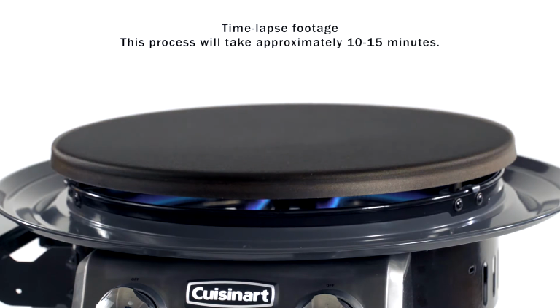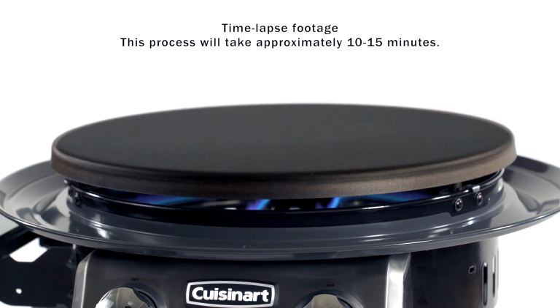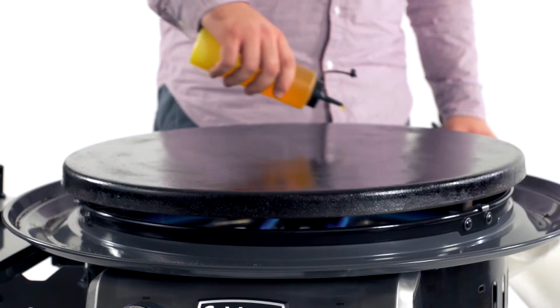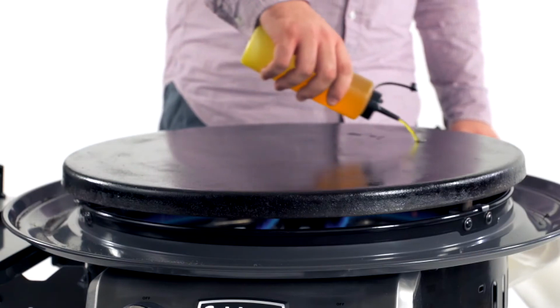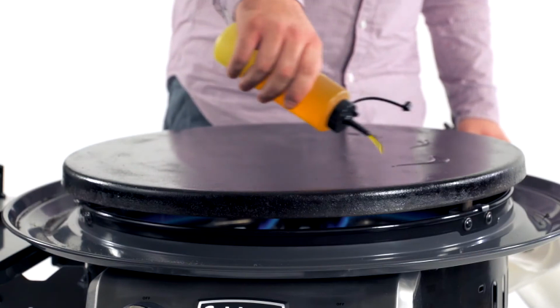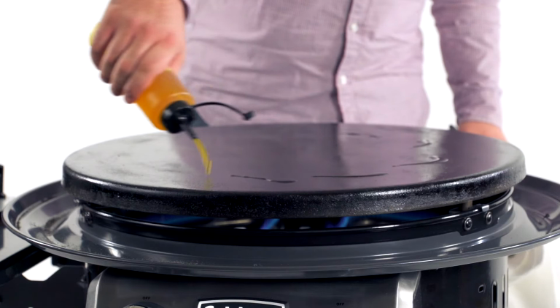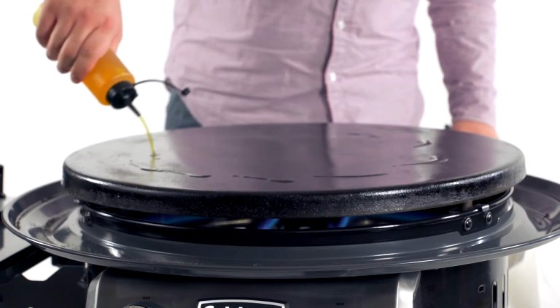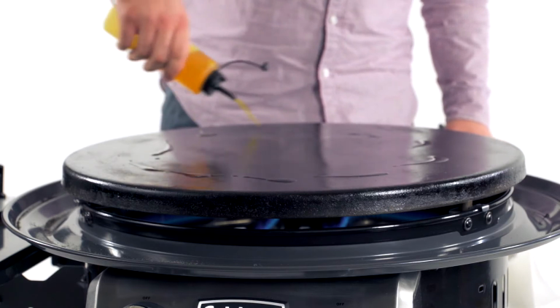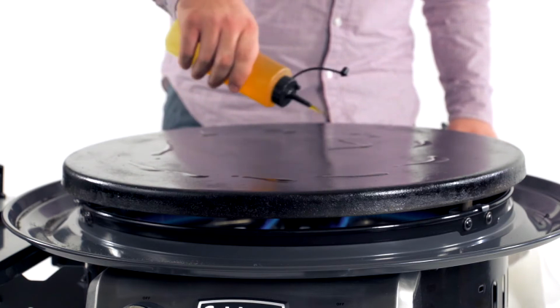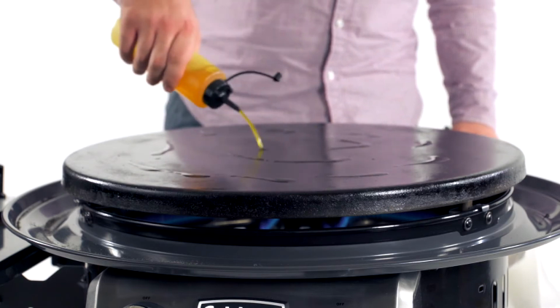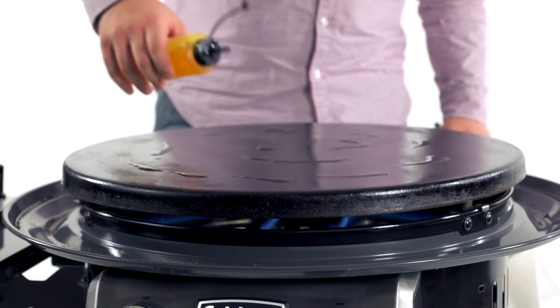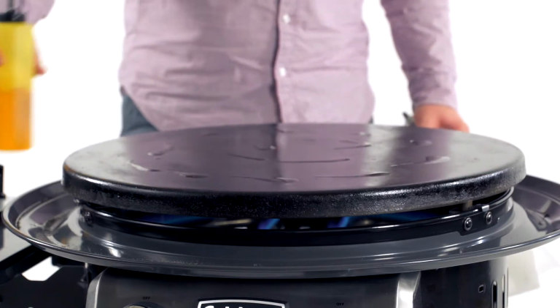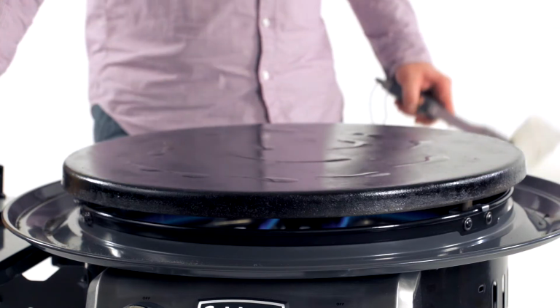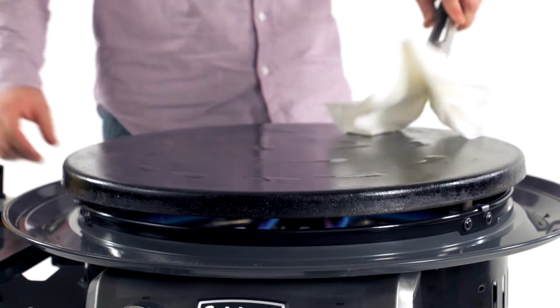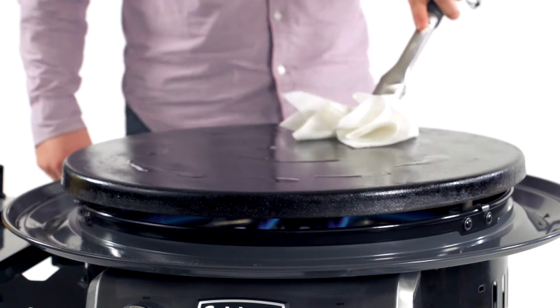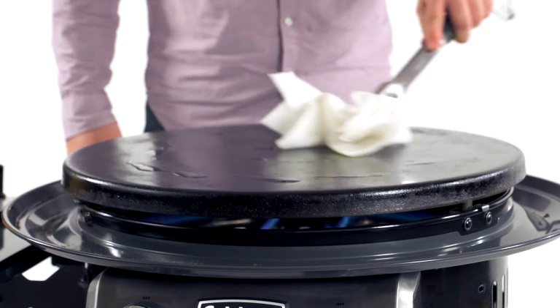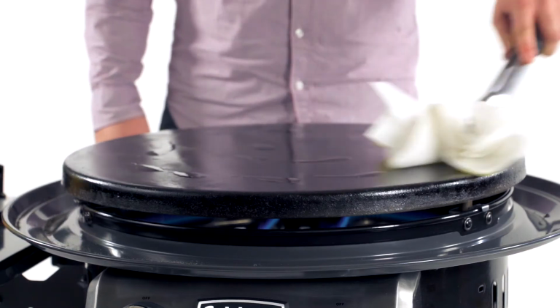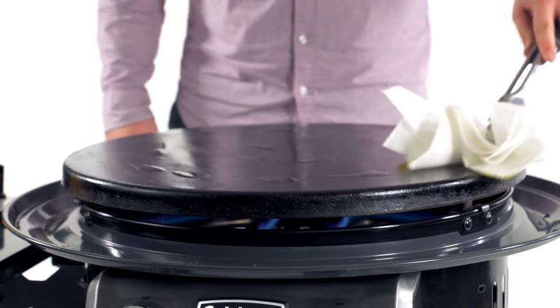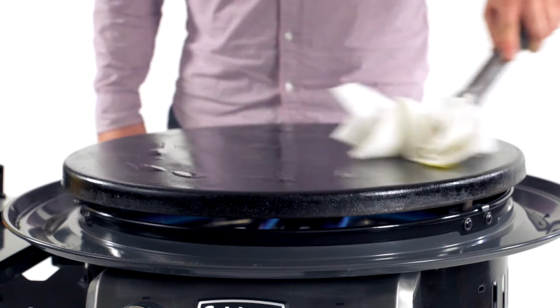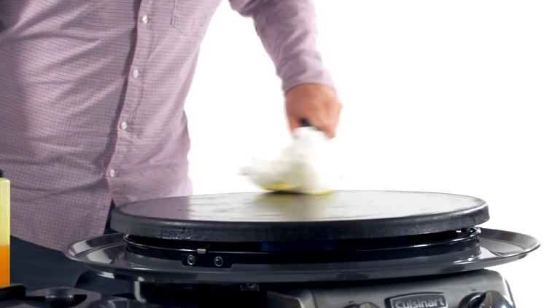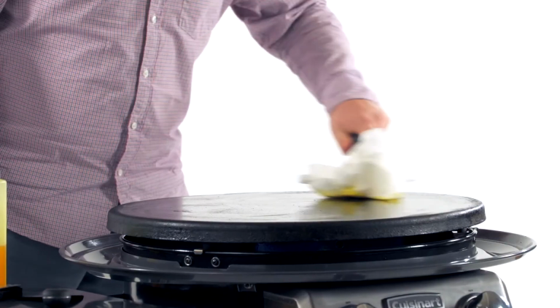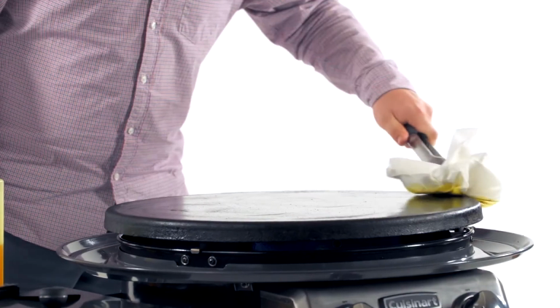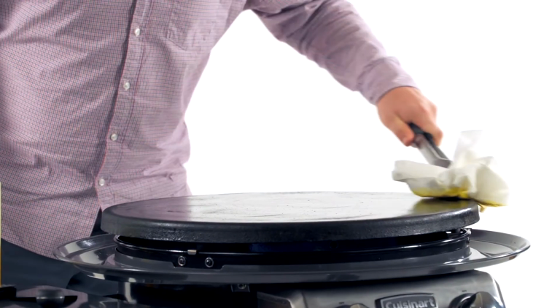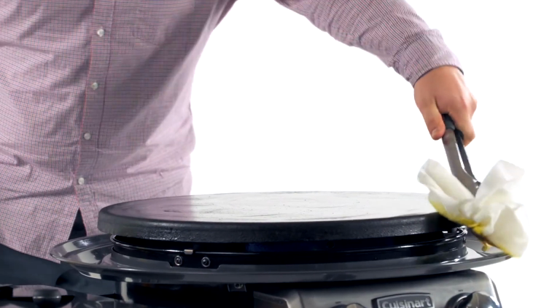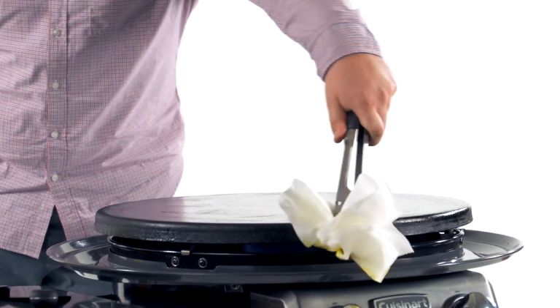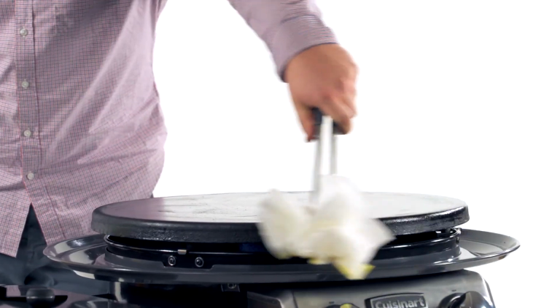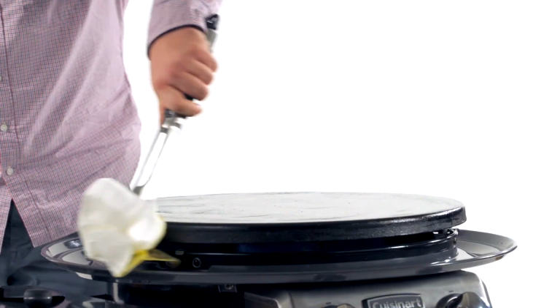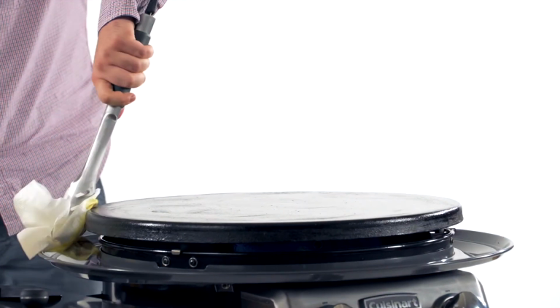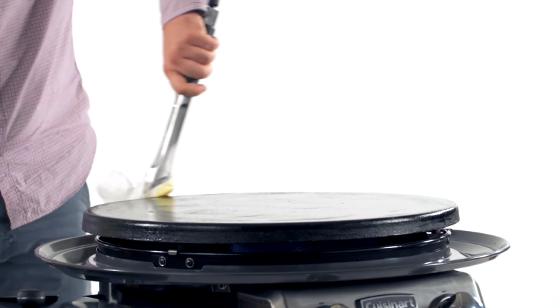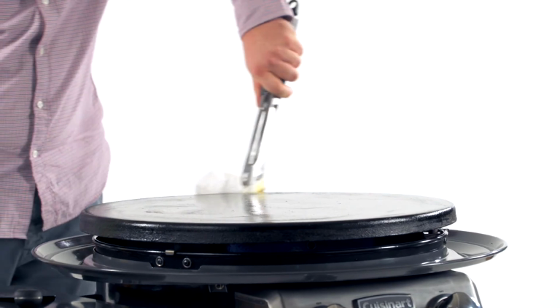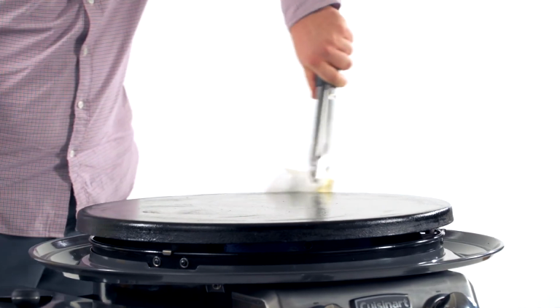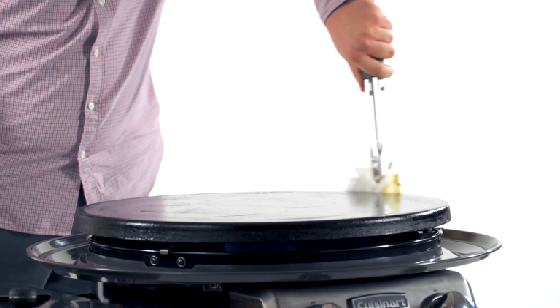Once your griddle top is dark, you can add some oil. Use paper towels to spread the oil around. Remember to use caution when the griddle is on, as it can be very hot. We recommend using tongs or wearing protective gloves when seasoning your griddle. Make sure to get all the way around the griddle.